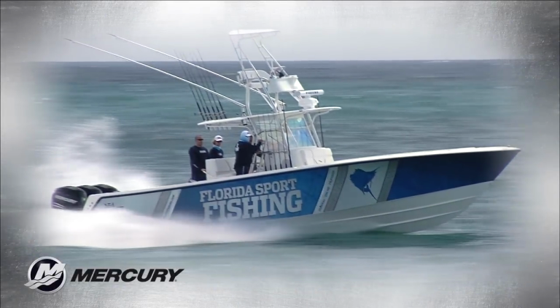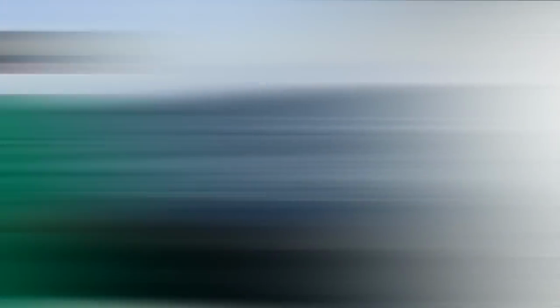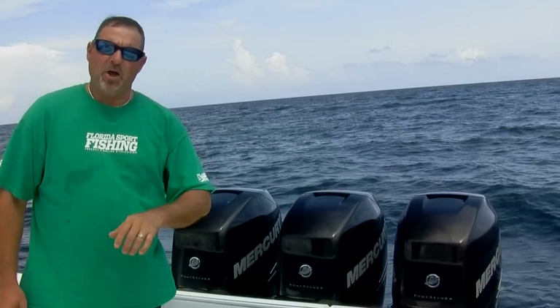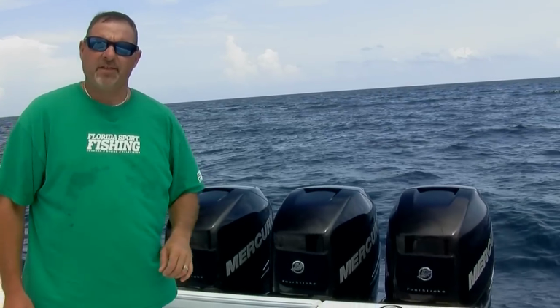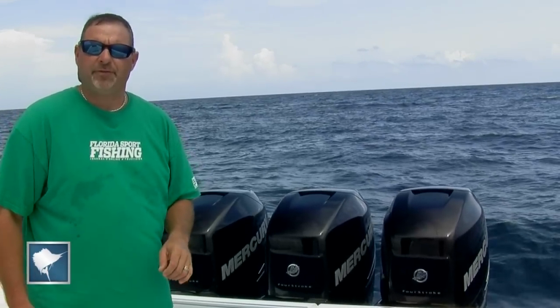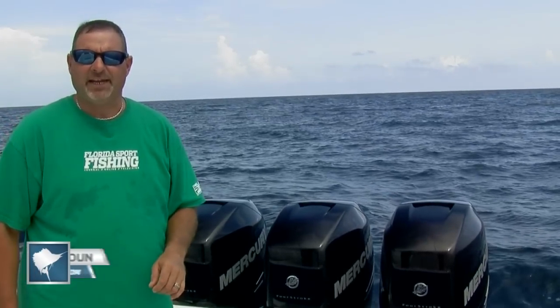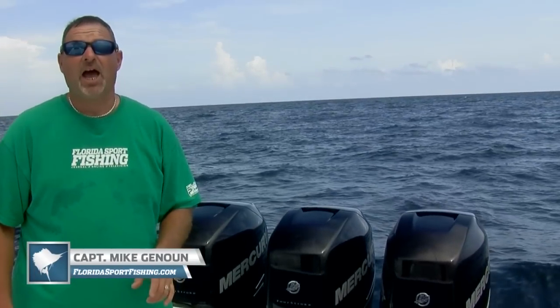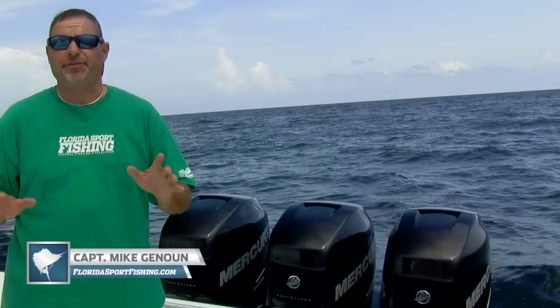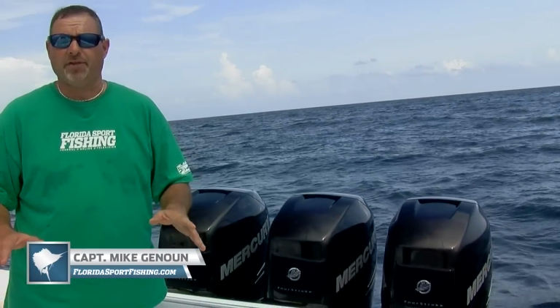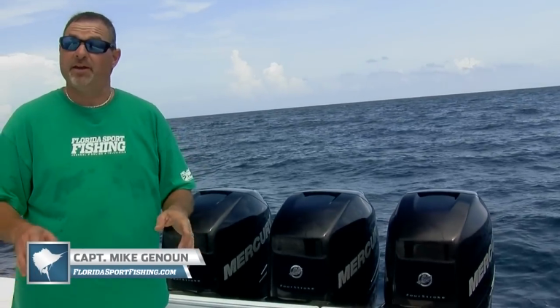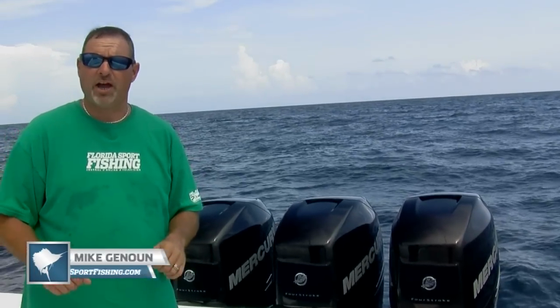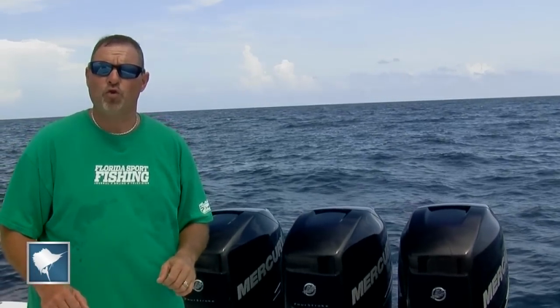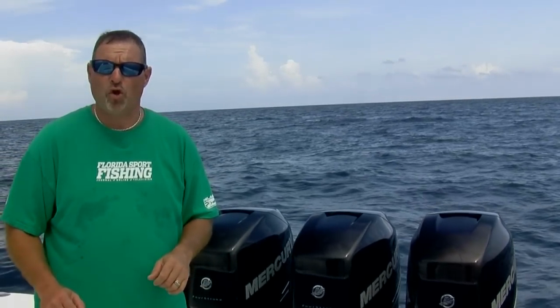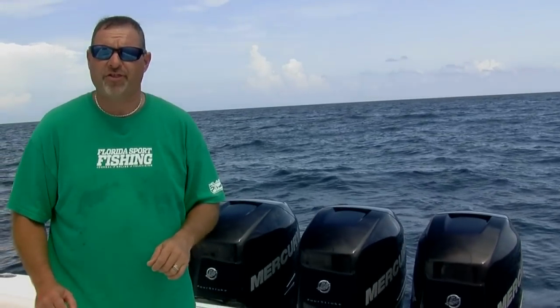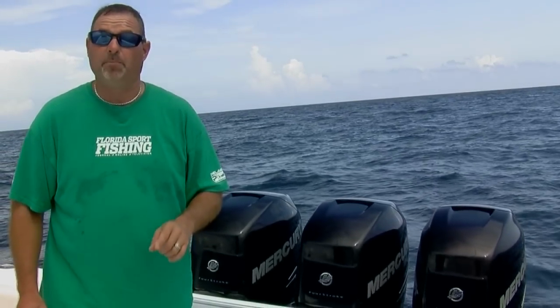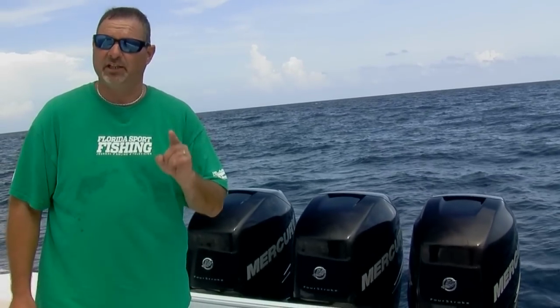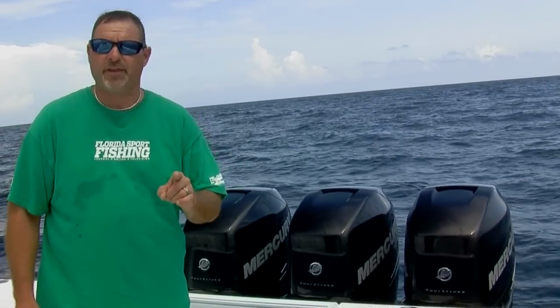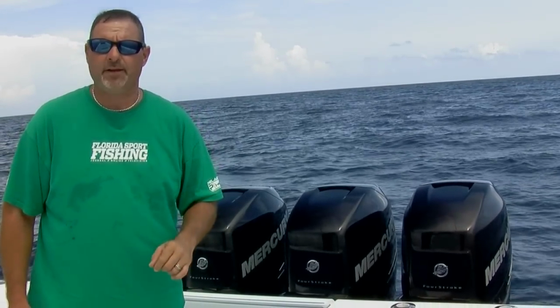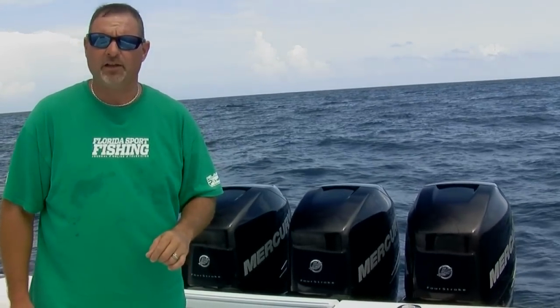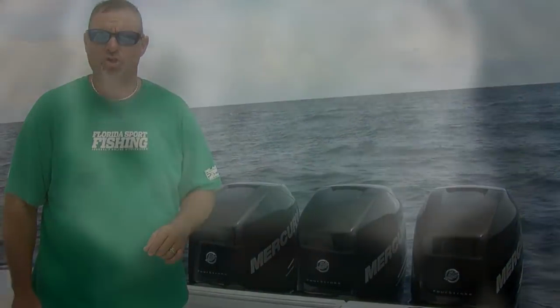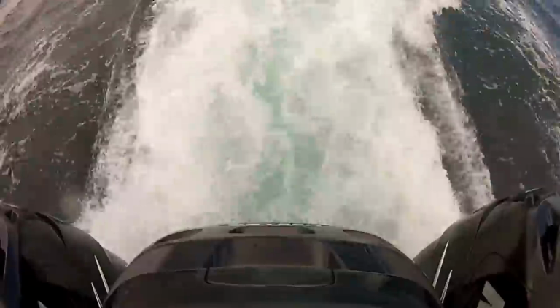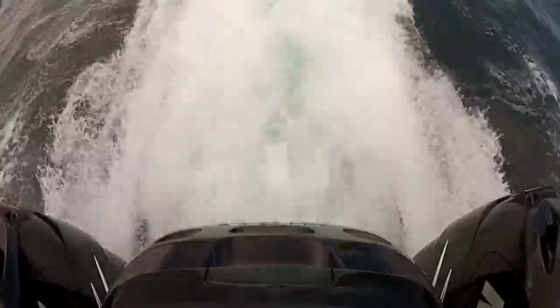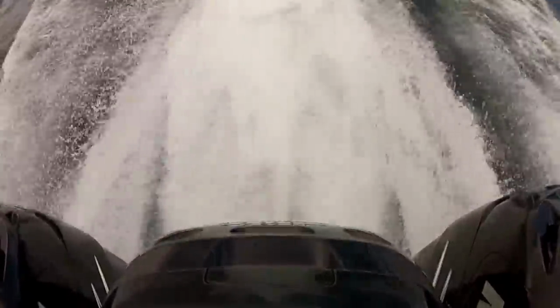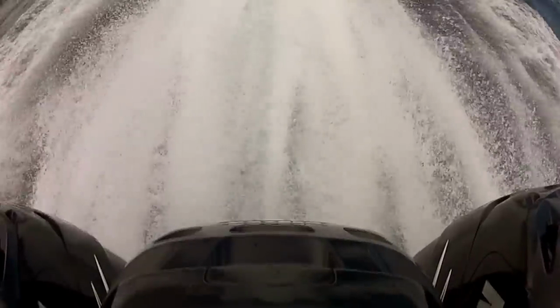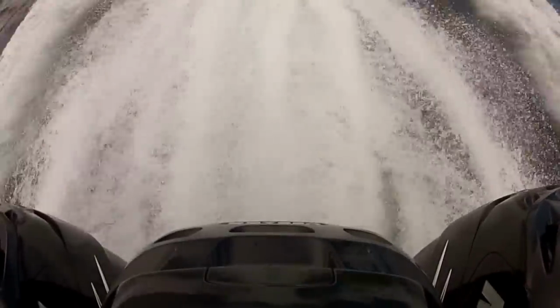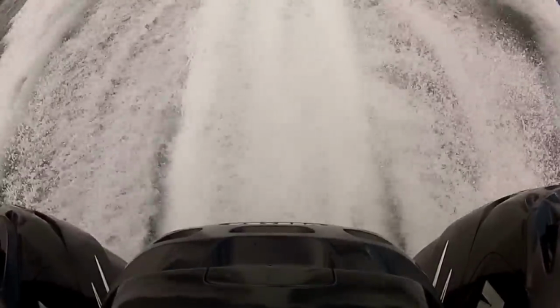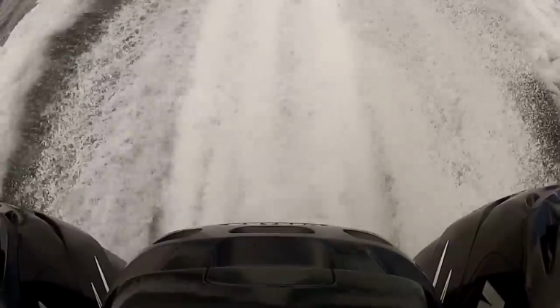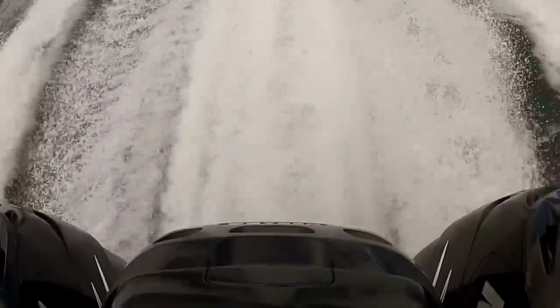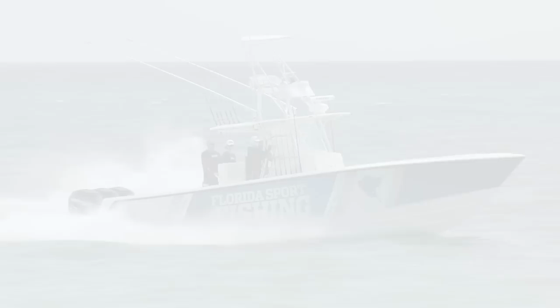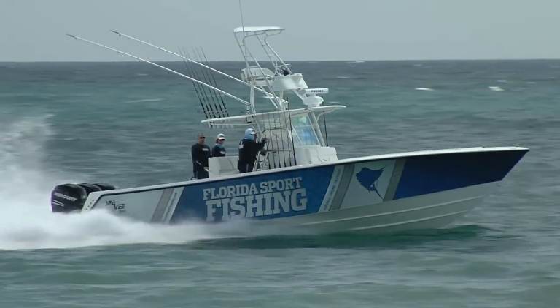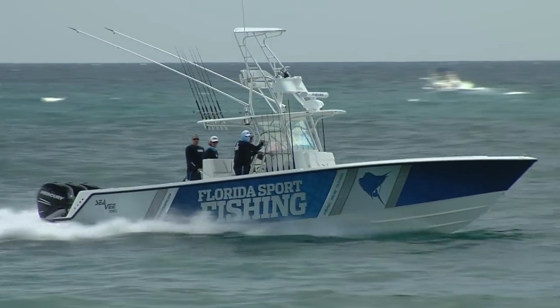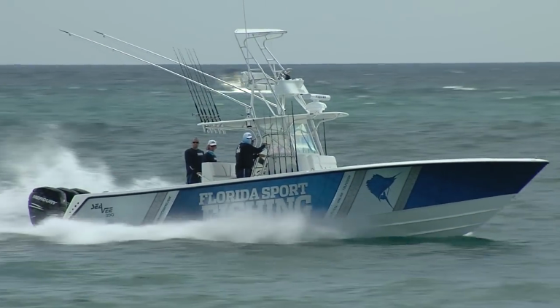To propel my CV390, I need thrust, and Verado's supercharged system delivers instant acceleration, superior mid-range thrust, and sustained planing at reduced speed.